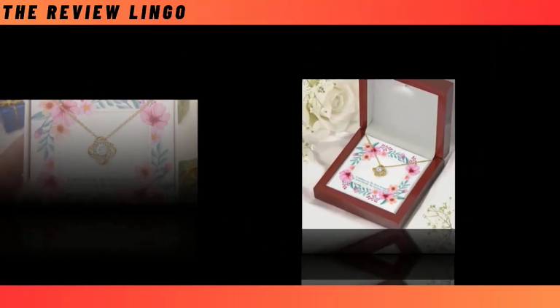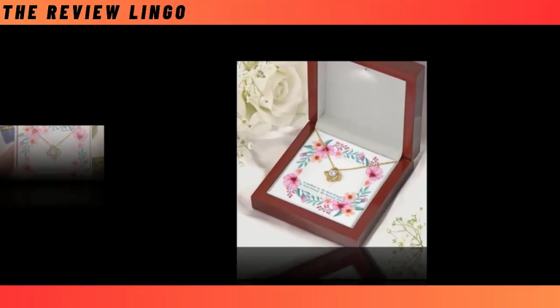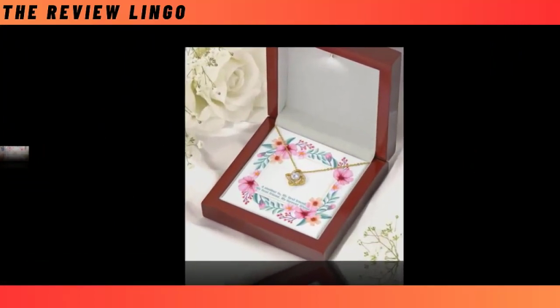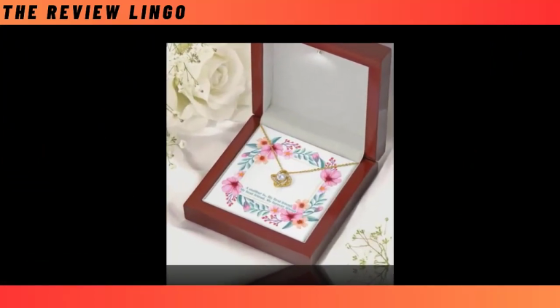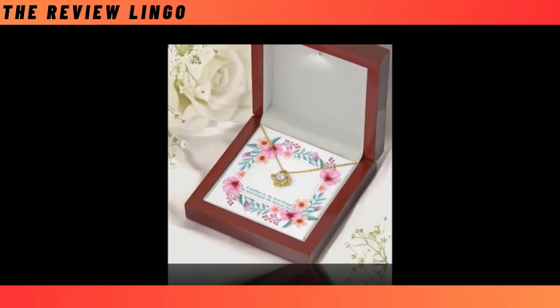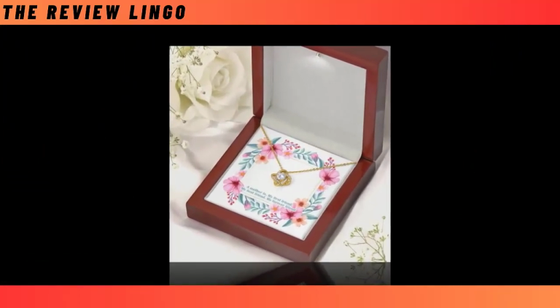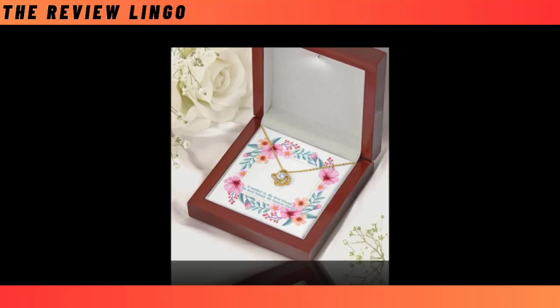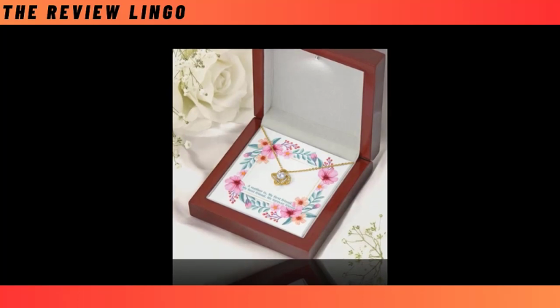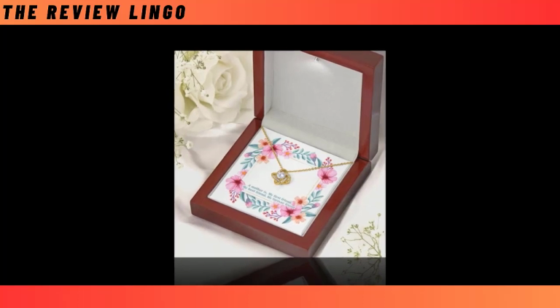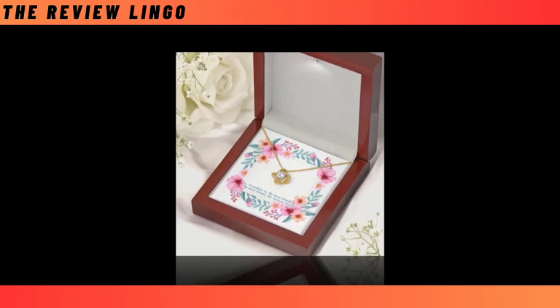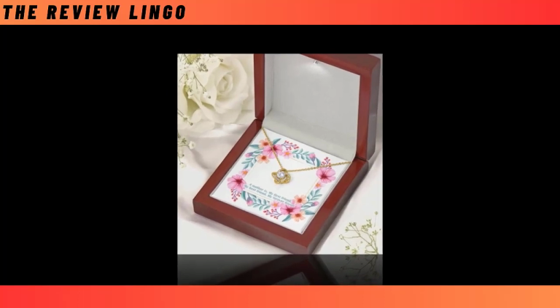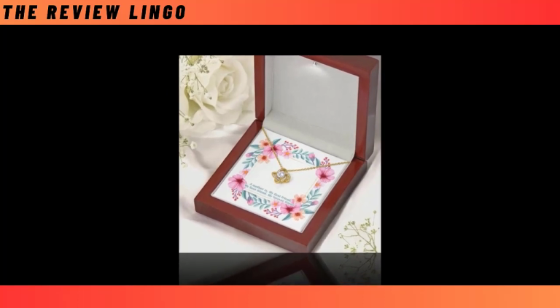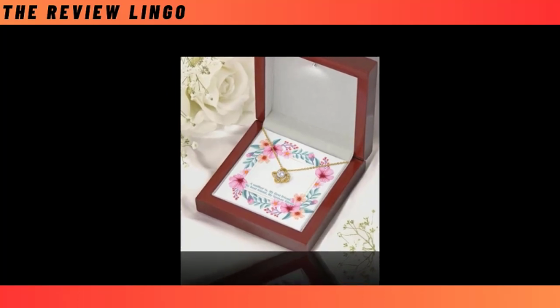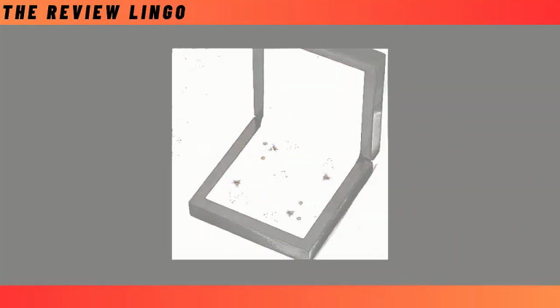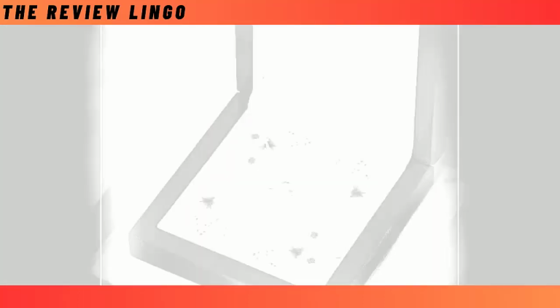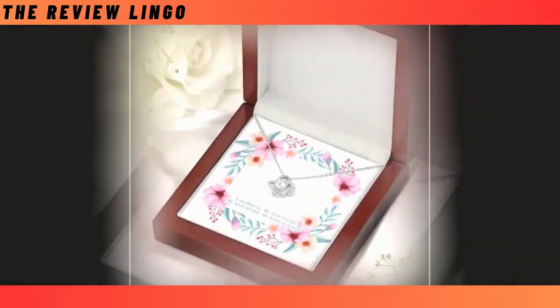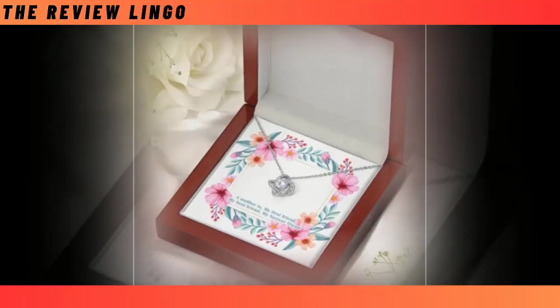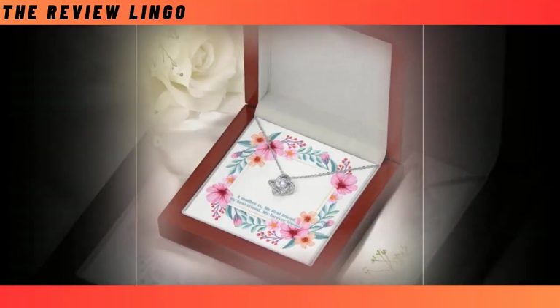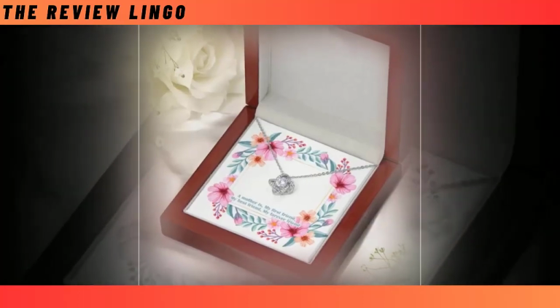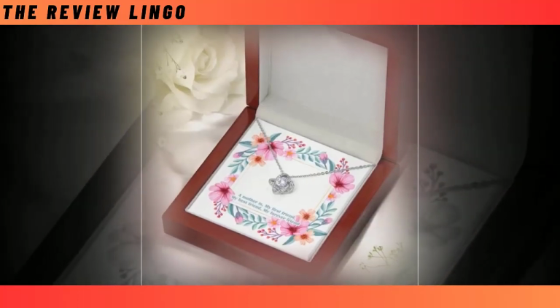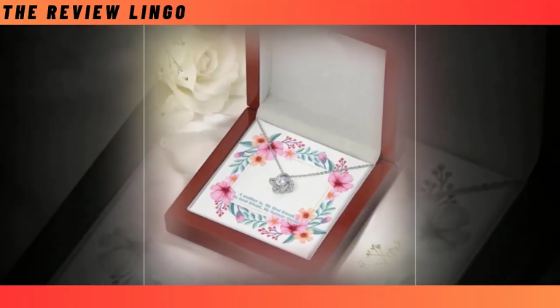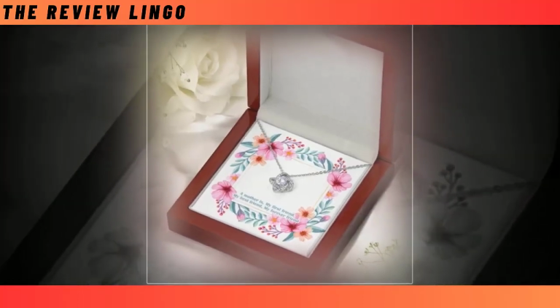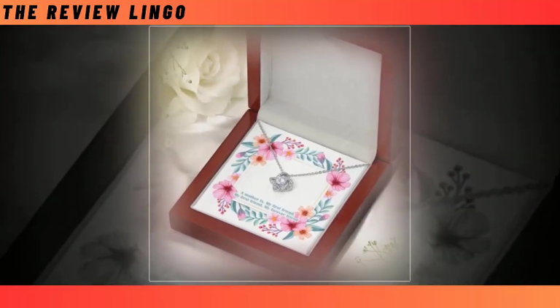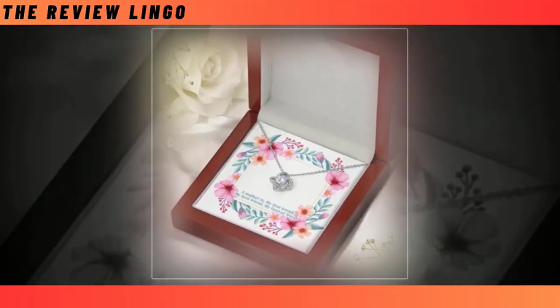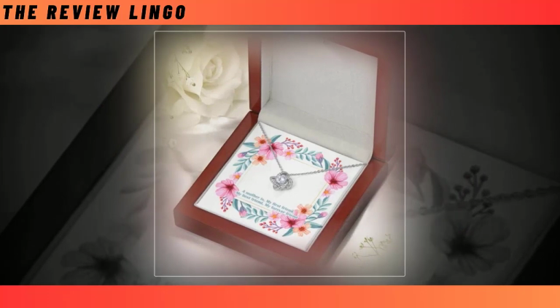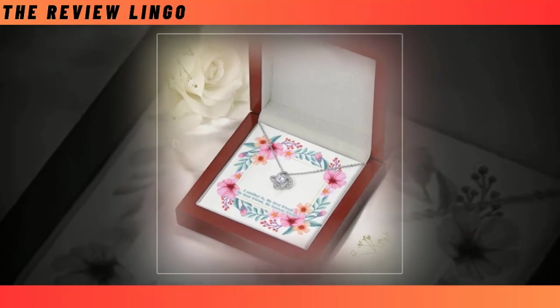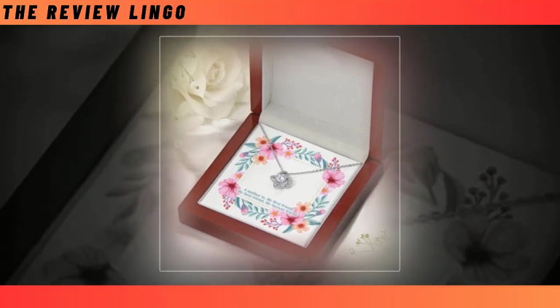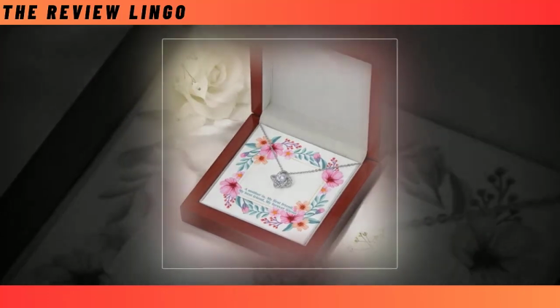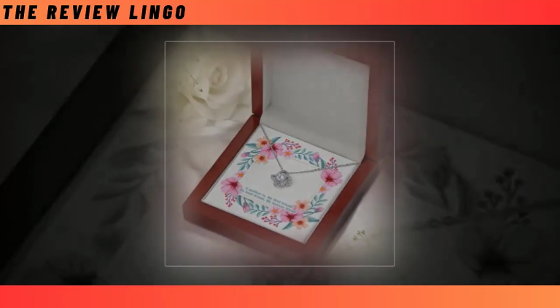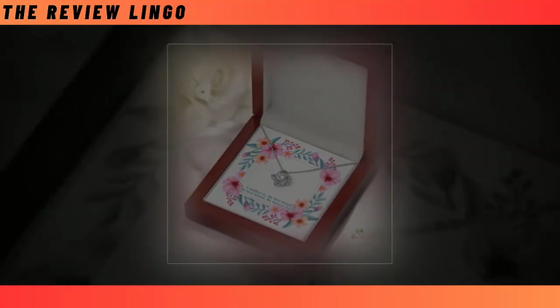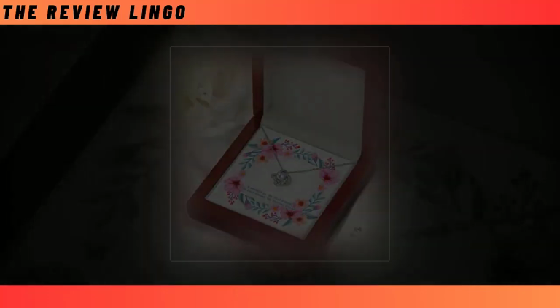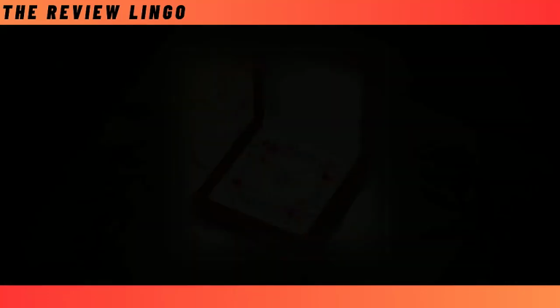Packaged in a custom message gift box, you can convey your deepest sentiments with every aspect of this thoughtful present. Show your mom just how much she means to you with our Premium Love Knot Necklace this Mother's Day.